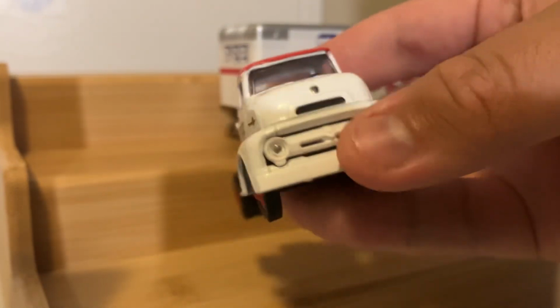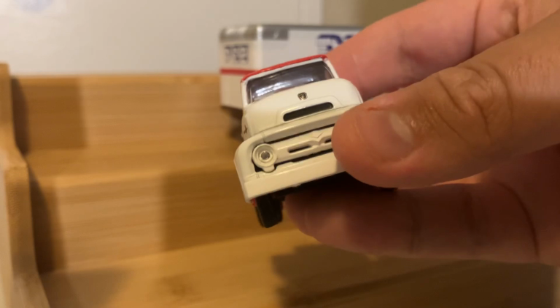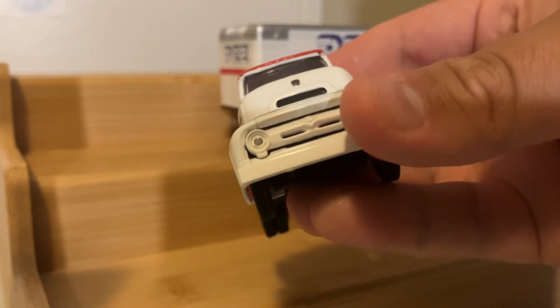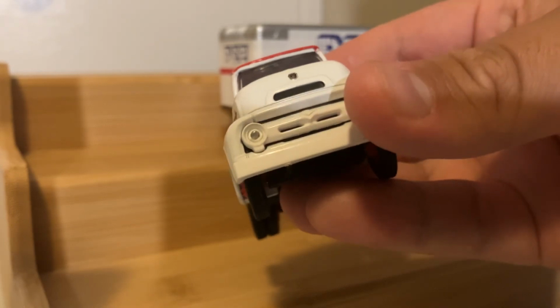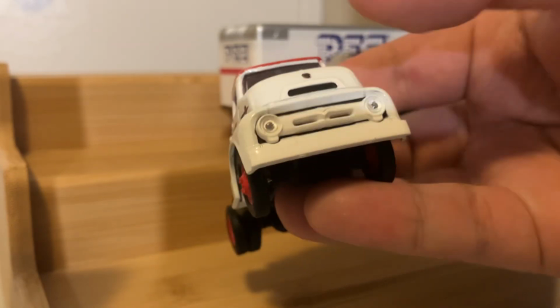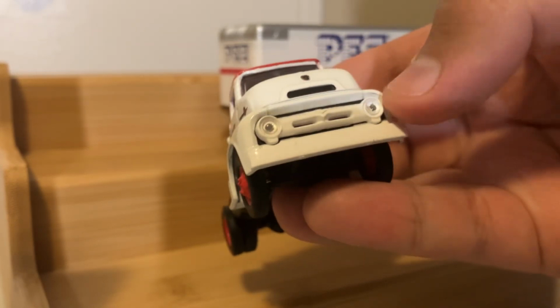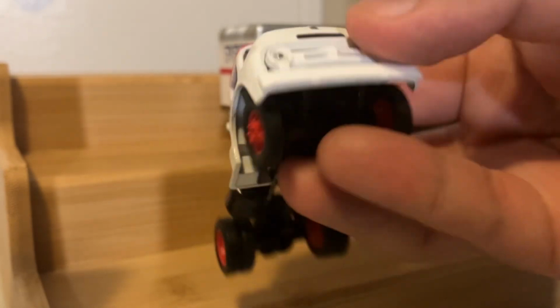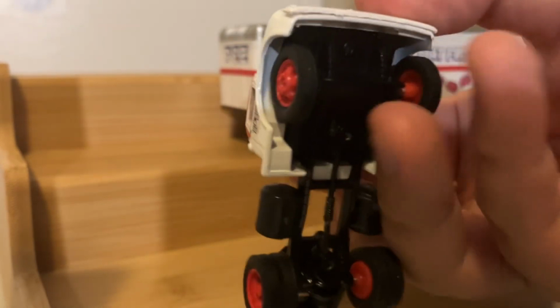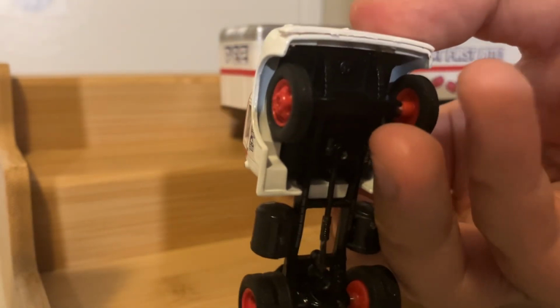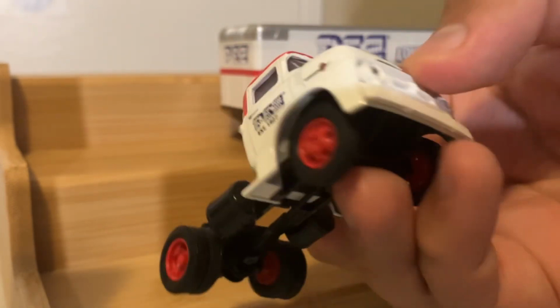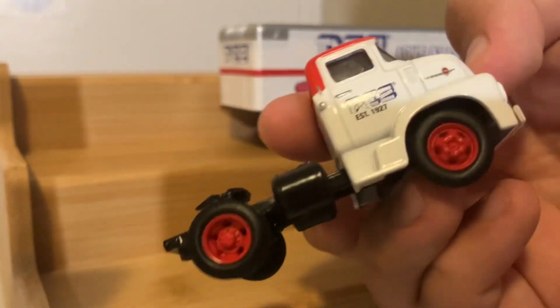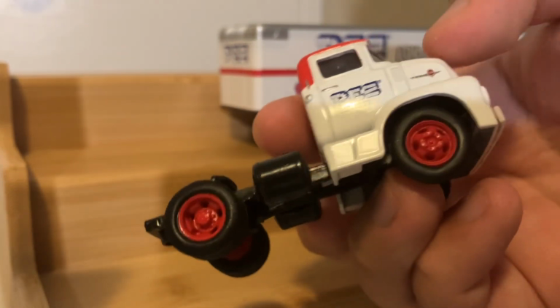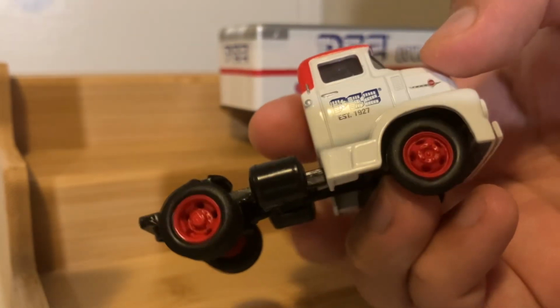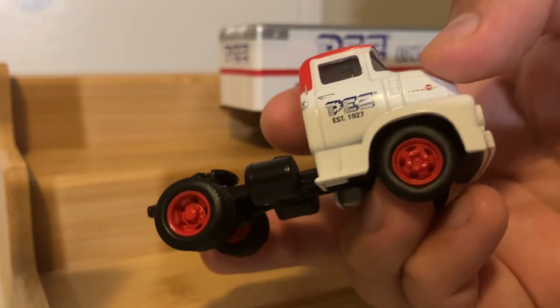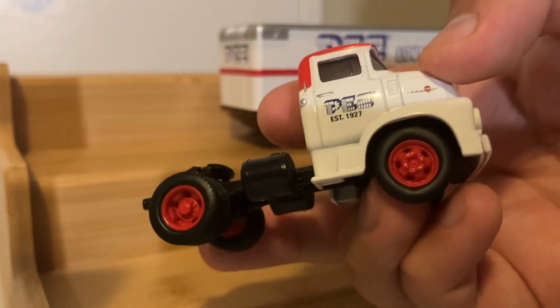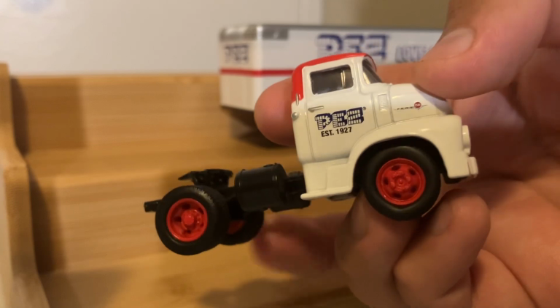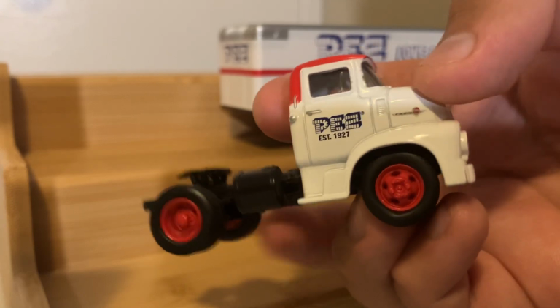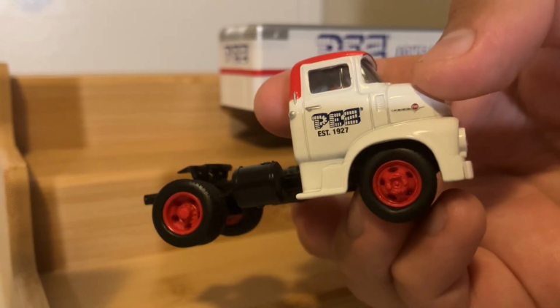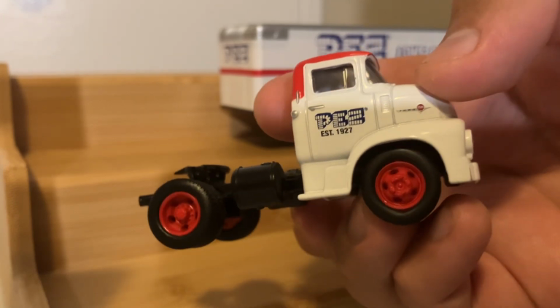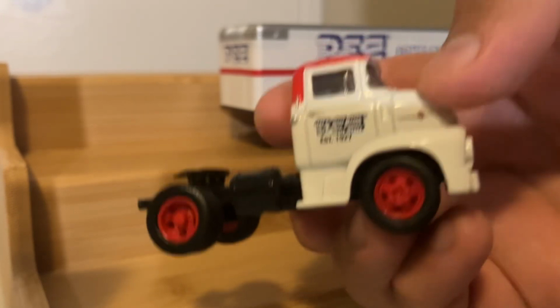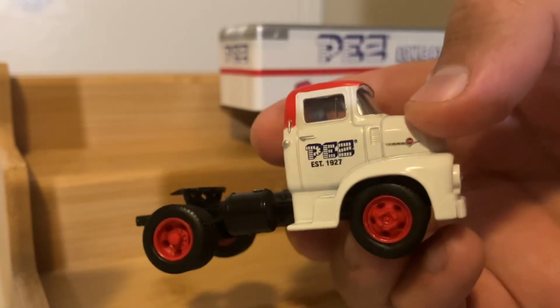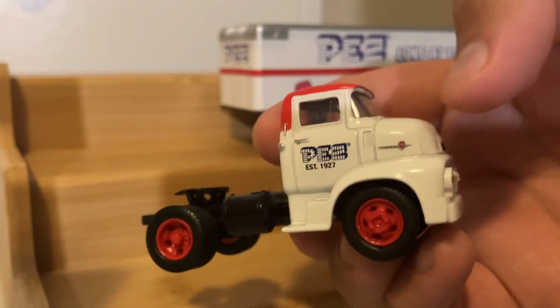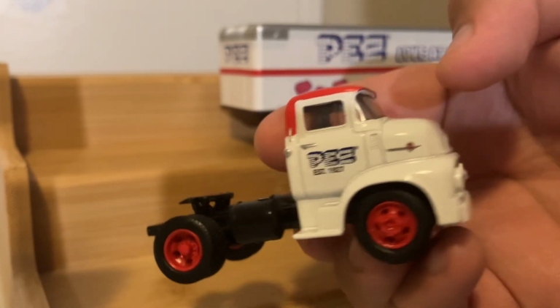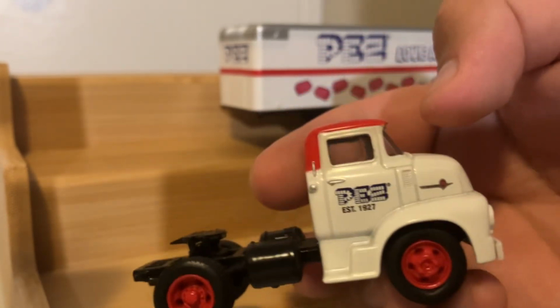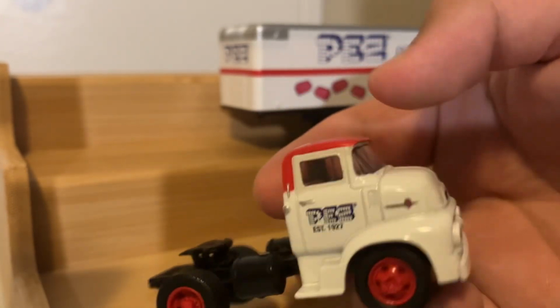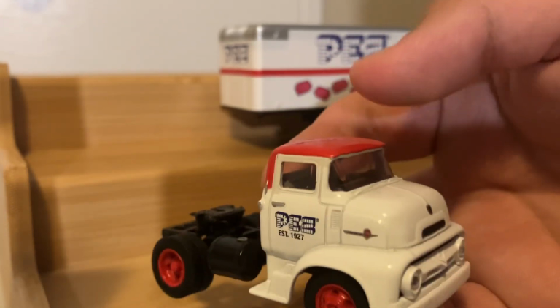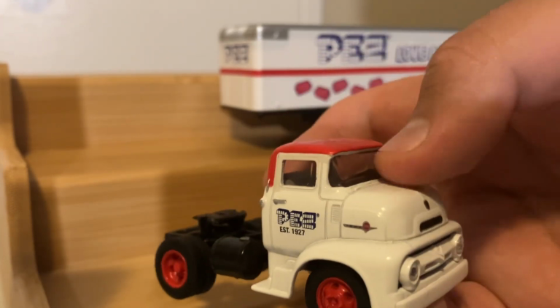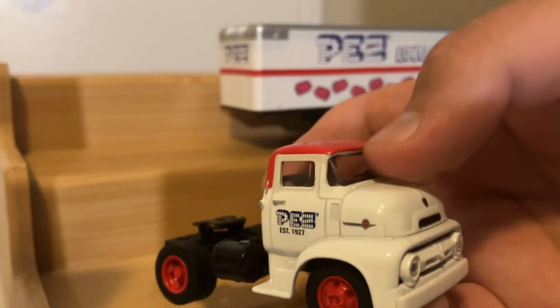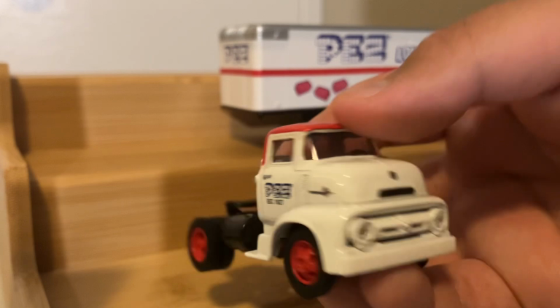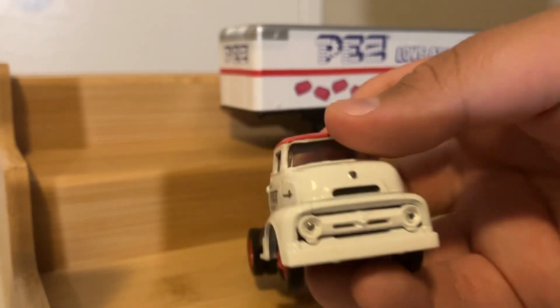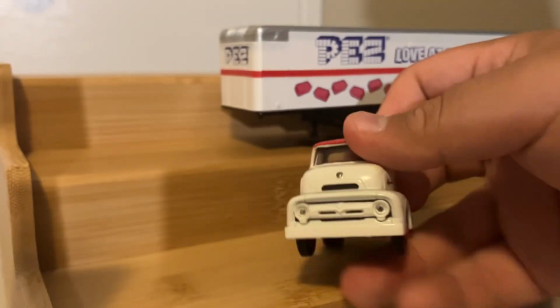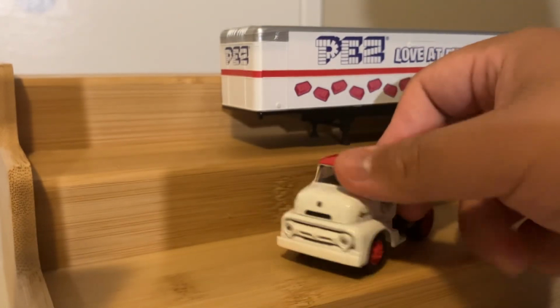Your plastic grille, headlights, and bumper. And then your wheels are also made out of plastic, with rubber tires. And finally, there is a plastic windshield and interior.